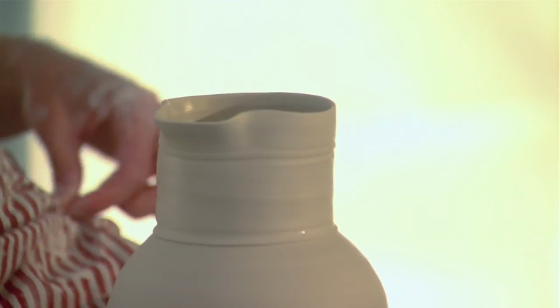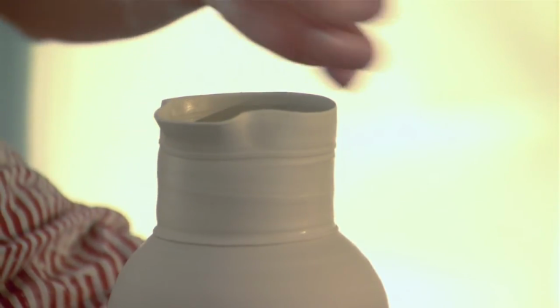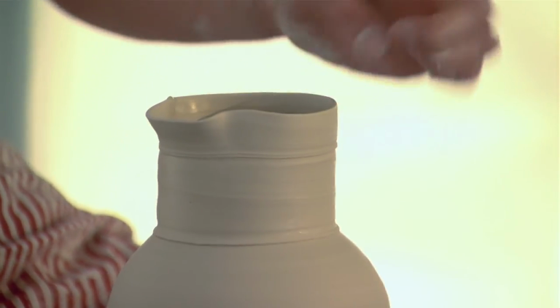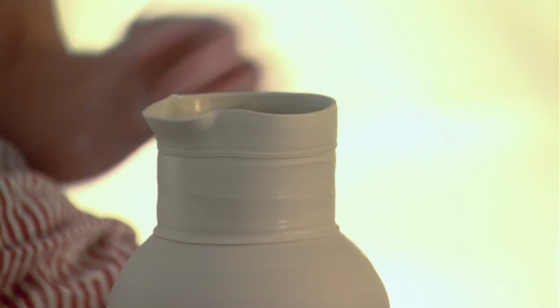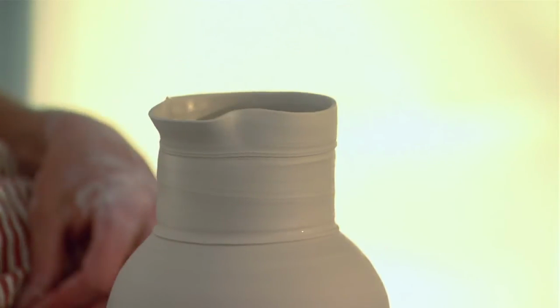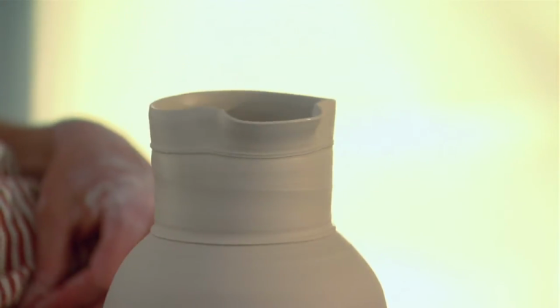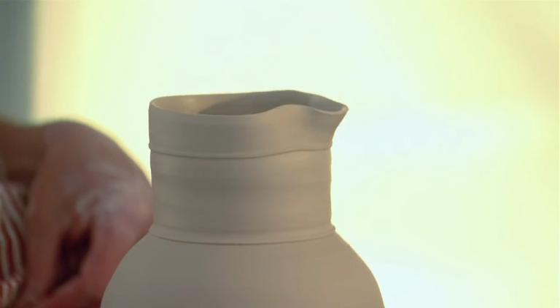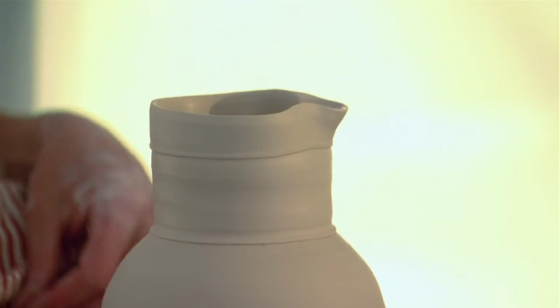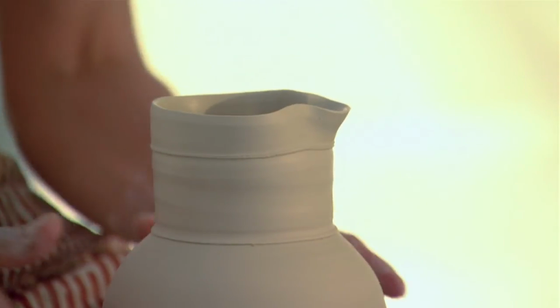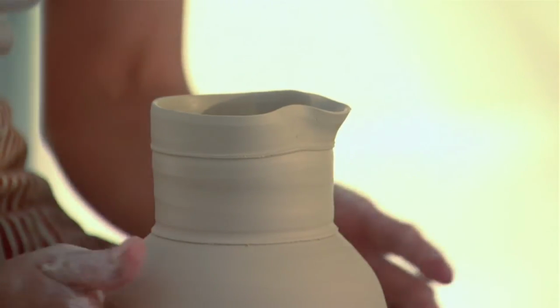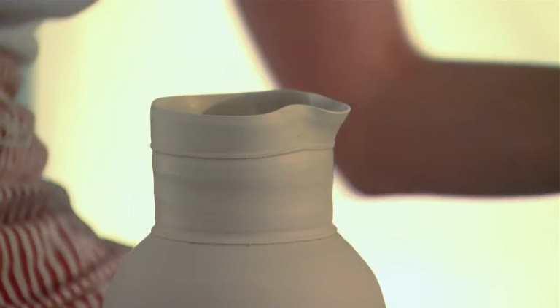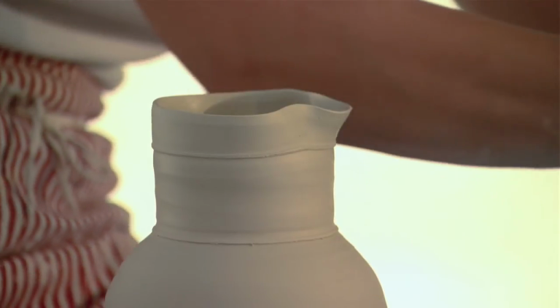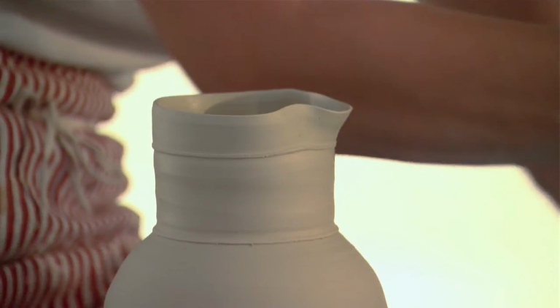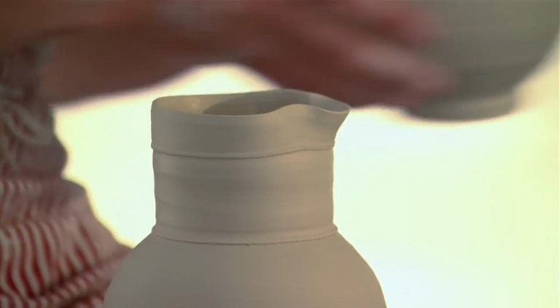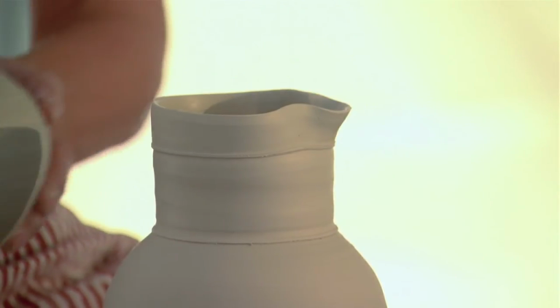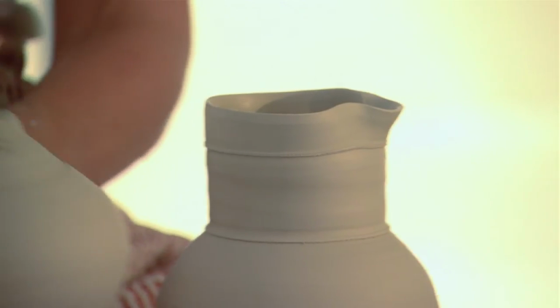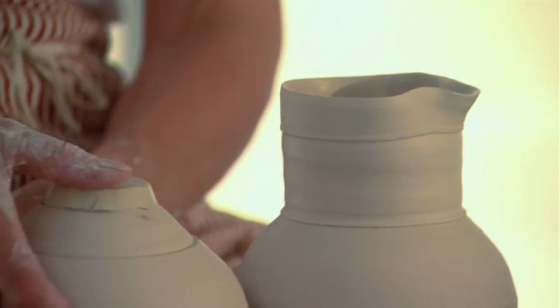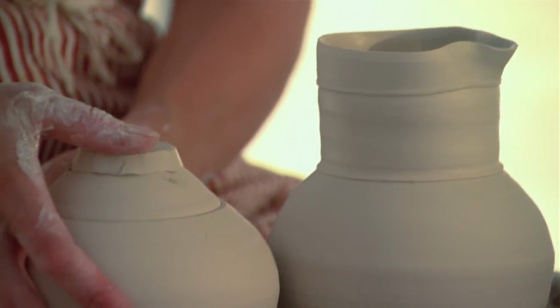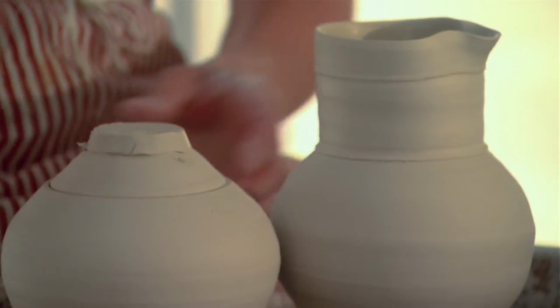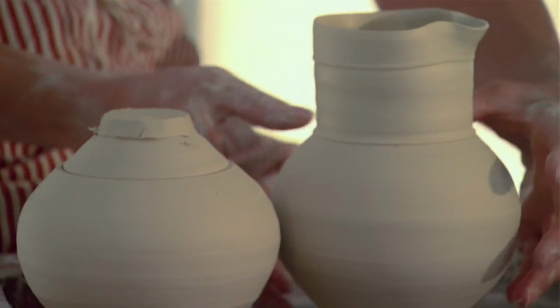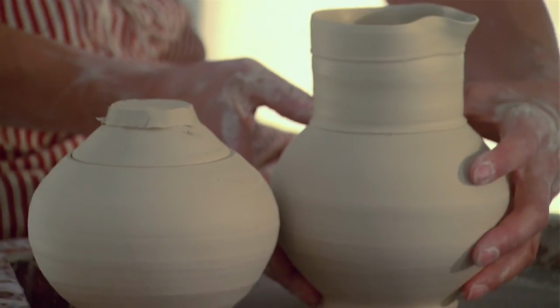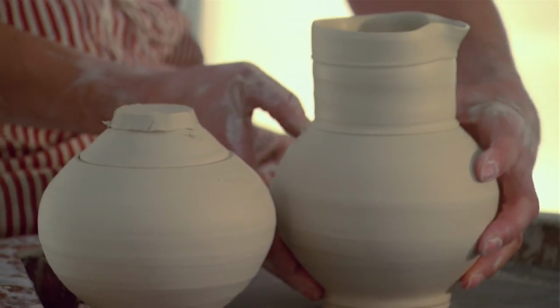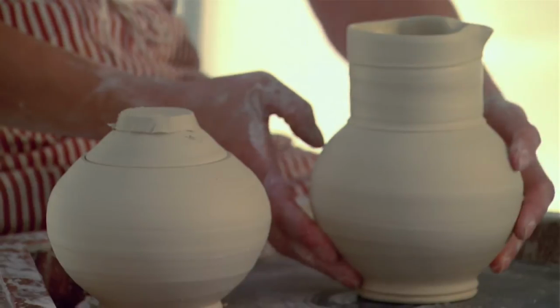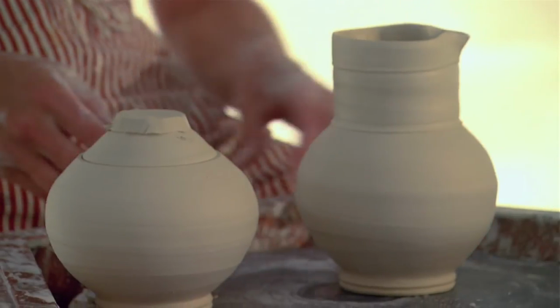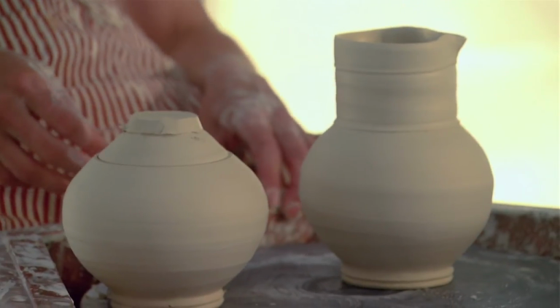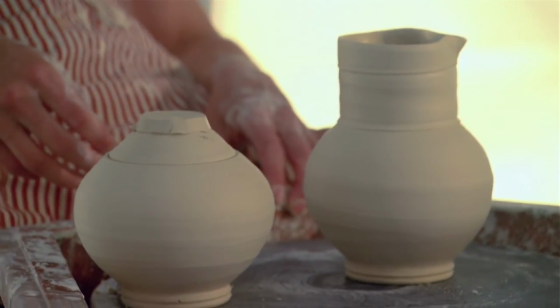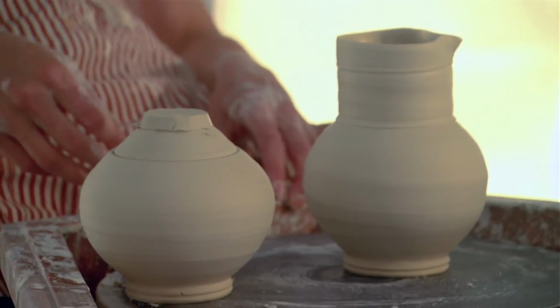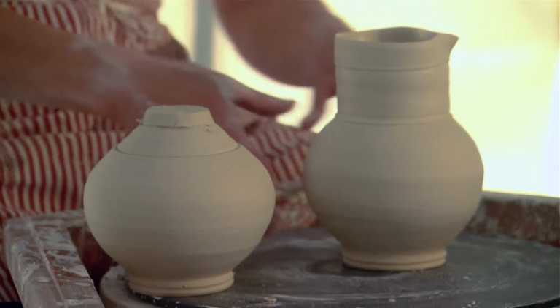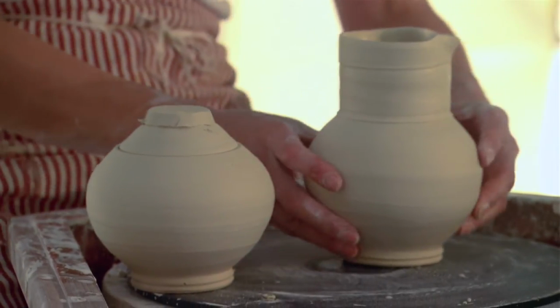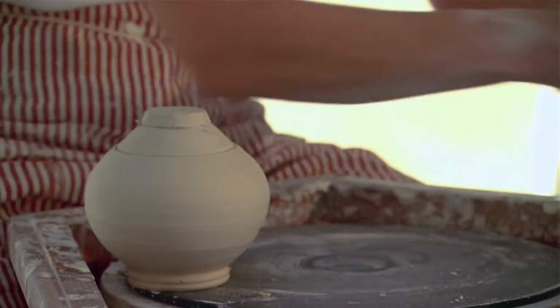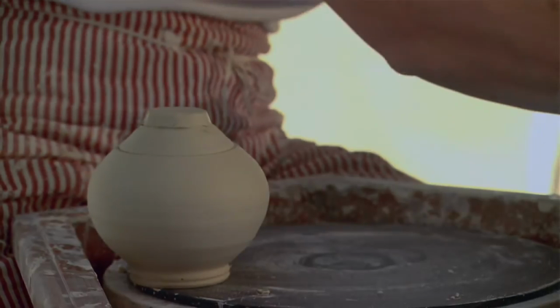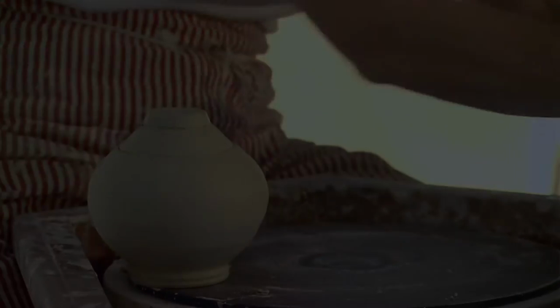I'll just let that set up a little bit and put a little pulled handle on it. This is going to be its sugar pot right here. So maybe I can do a little finial on that lid.